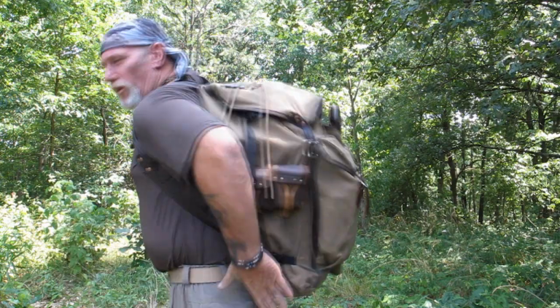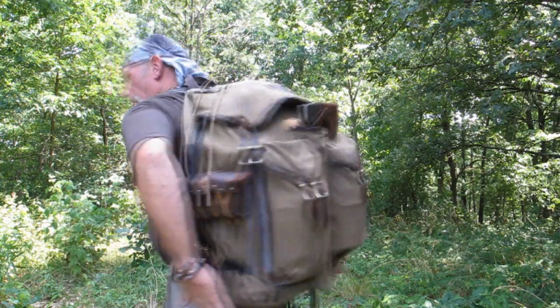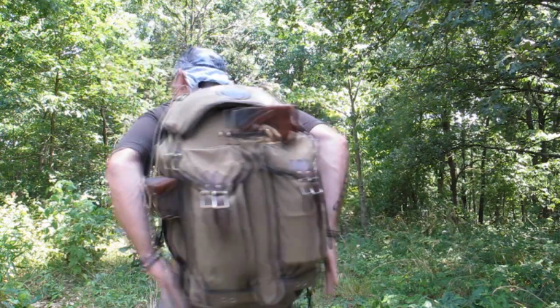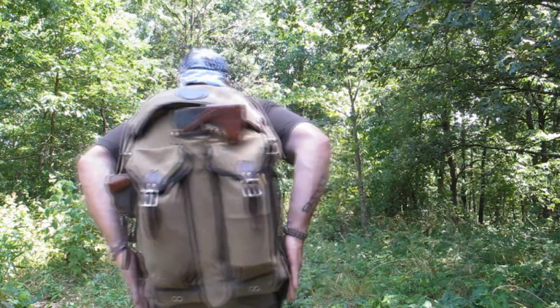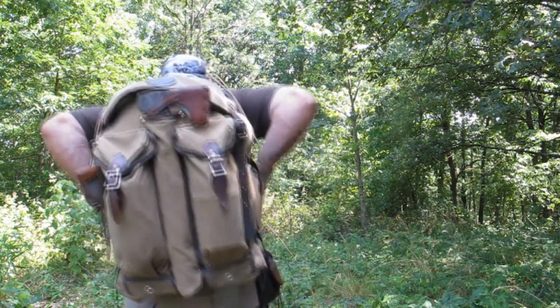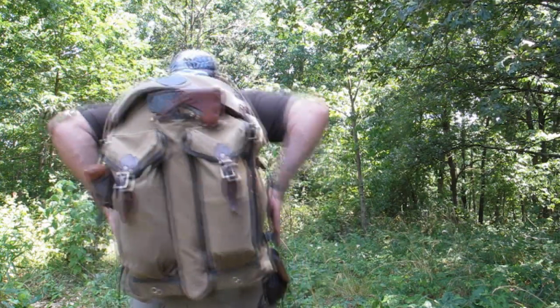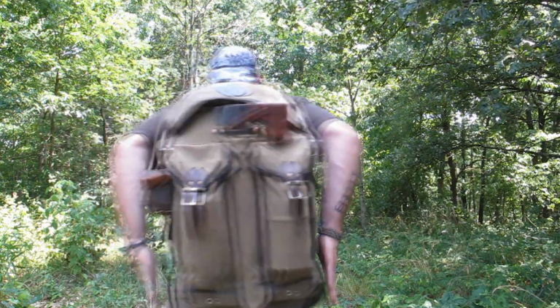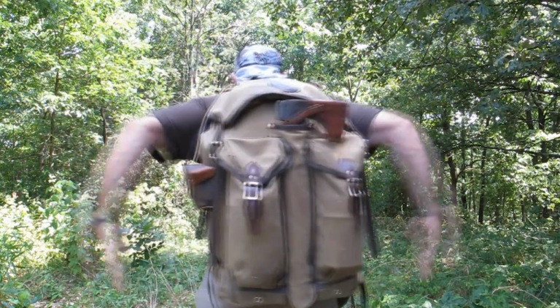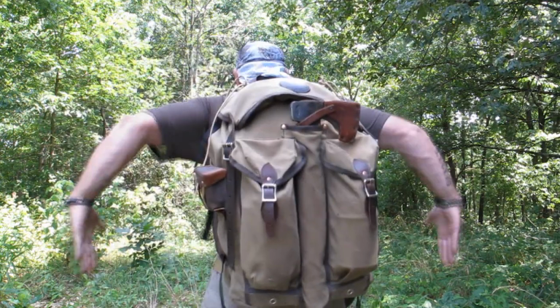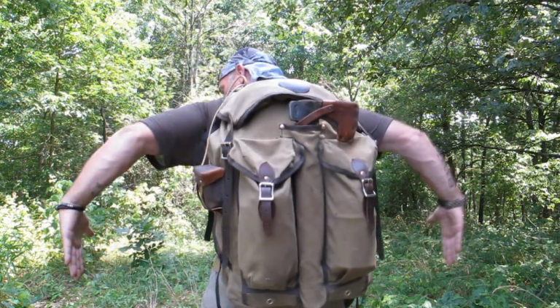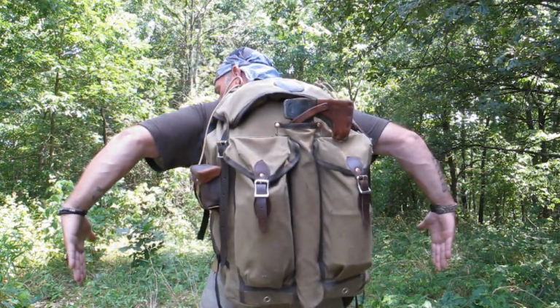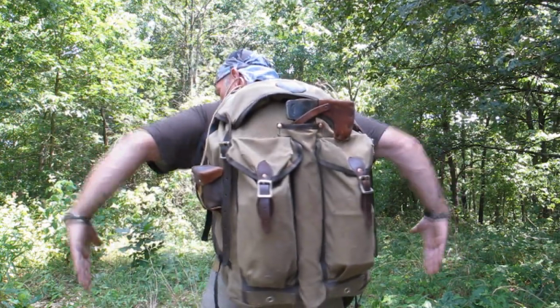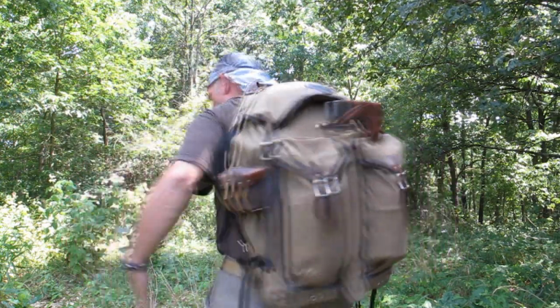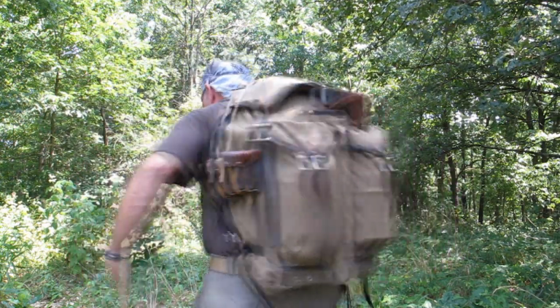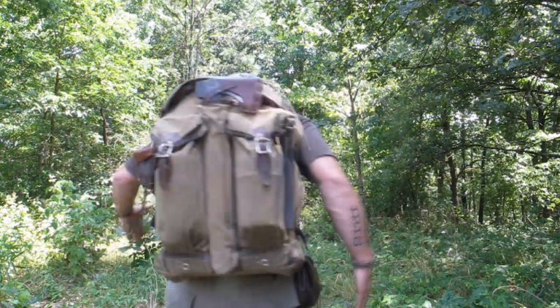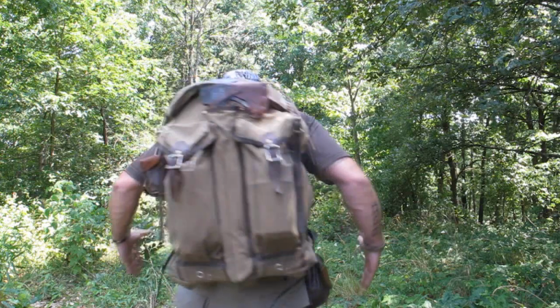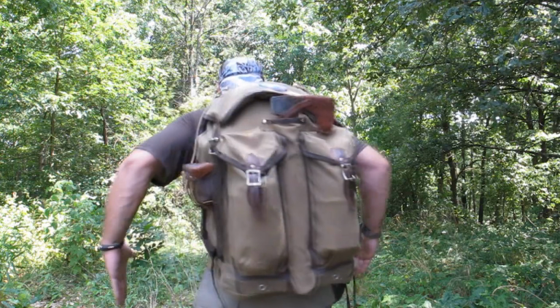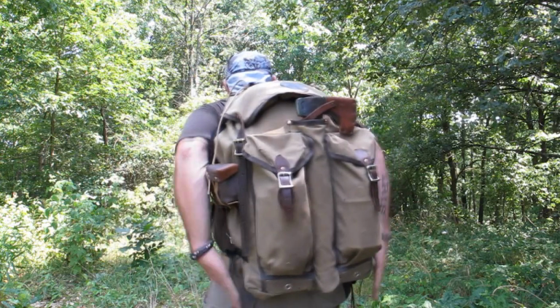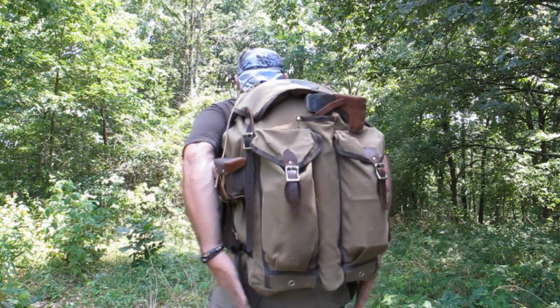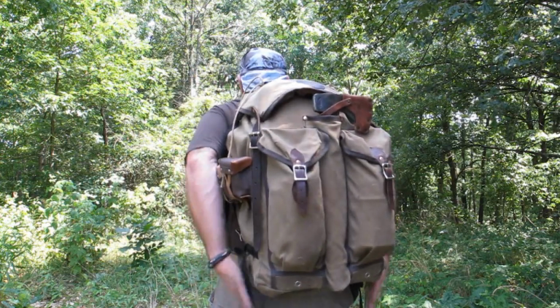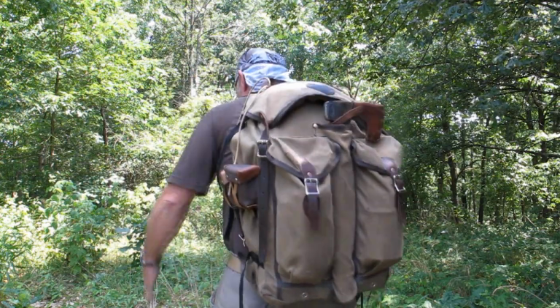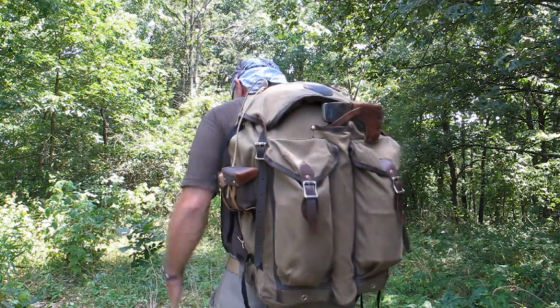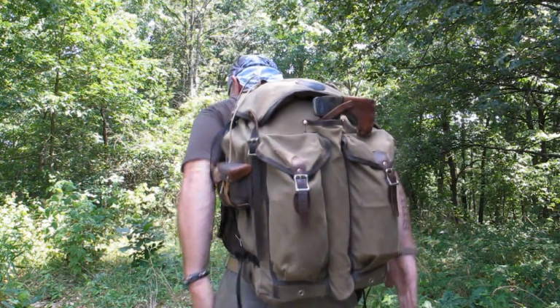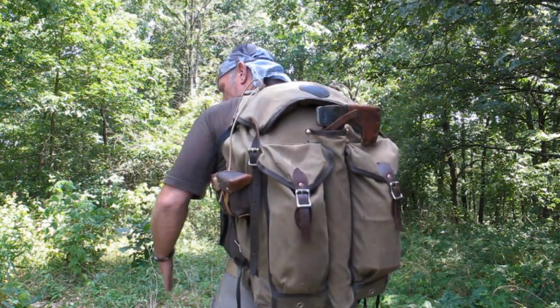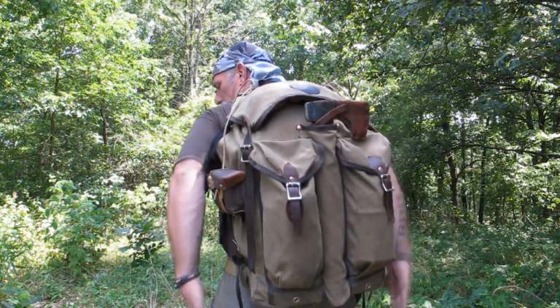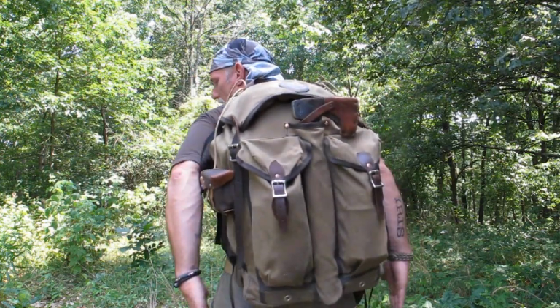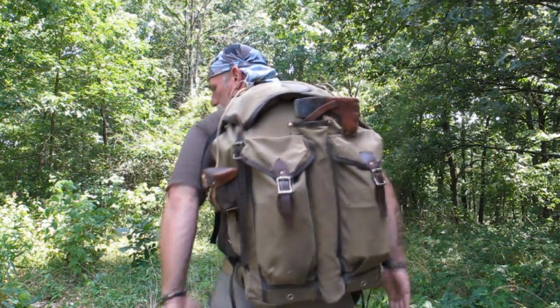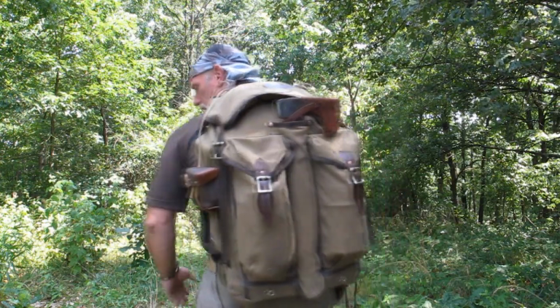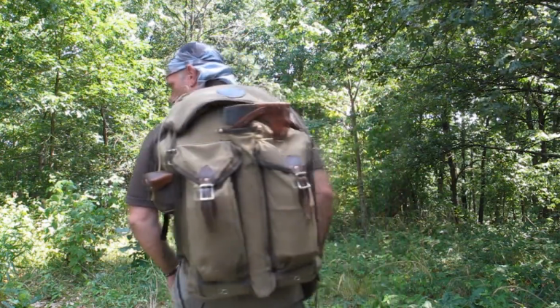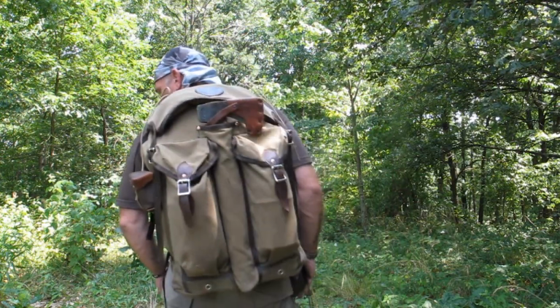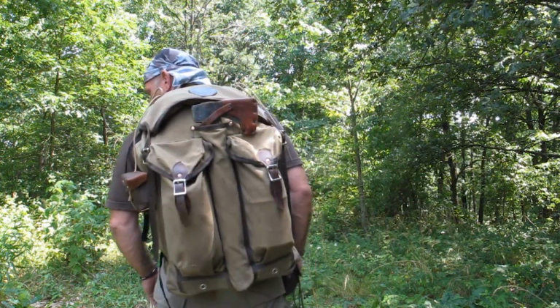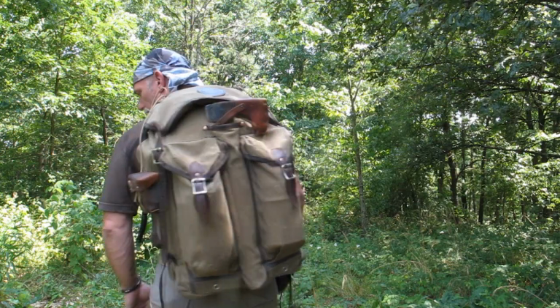This is a really narrow pack and I like that. I don't like things that stick out real far when I'm going through dense brush. I like to have that thing about the width of my body, and that works out real well for that.